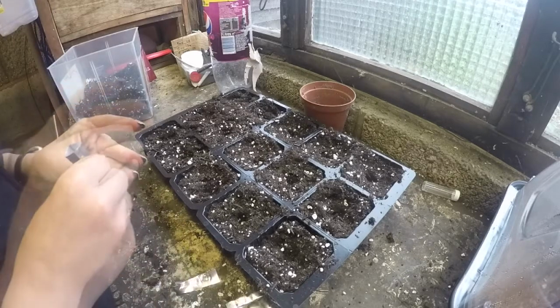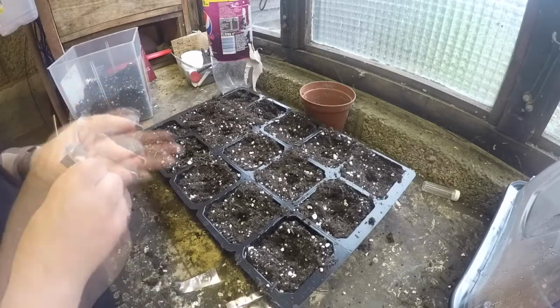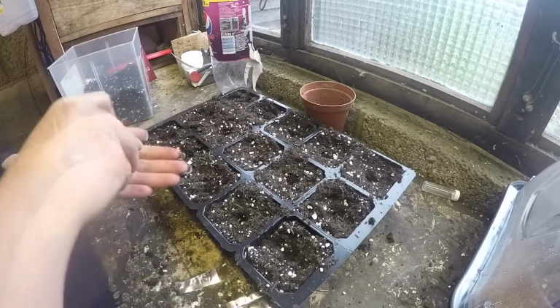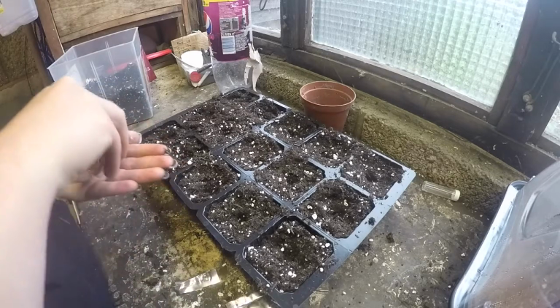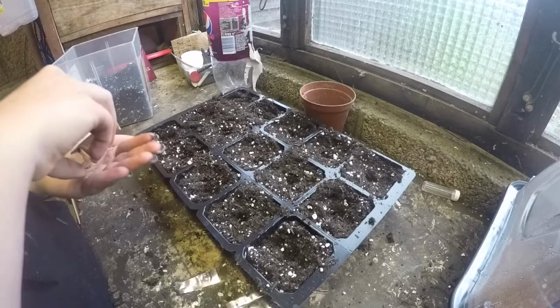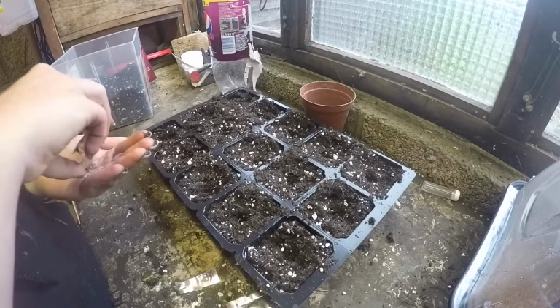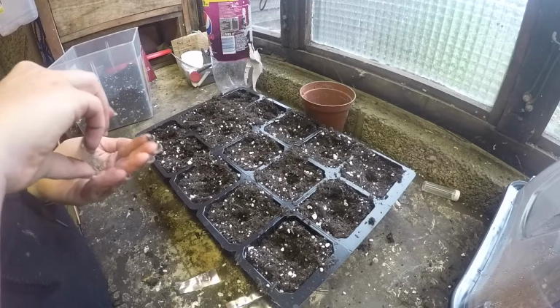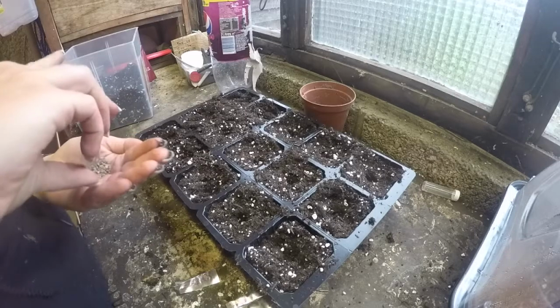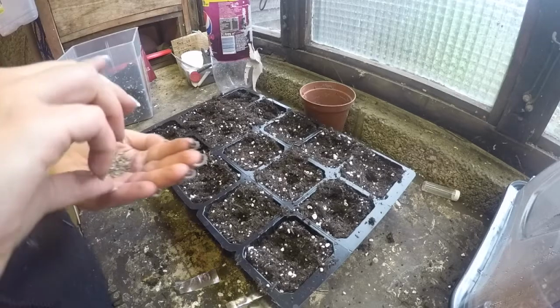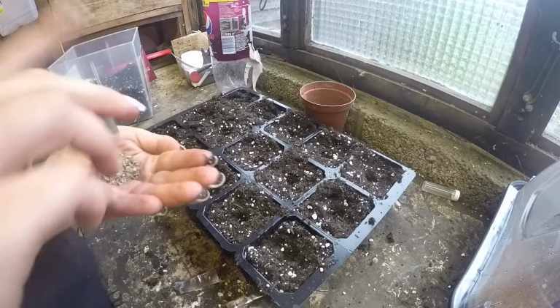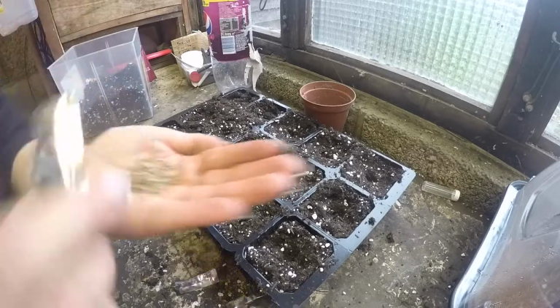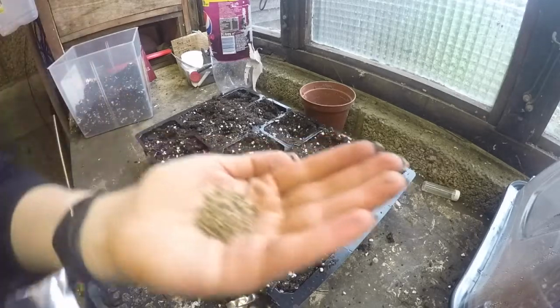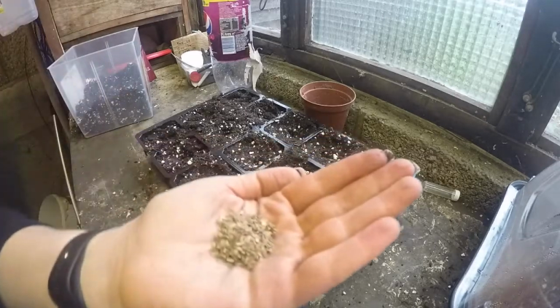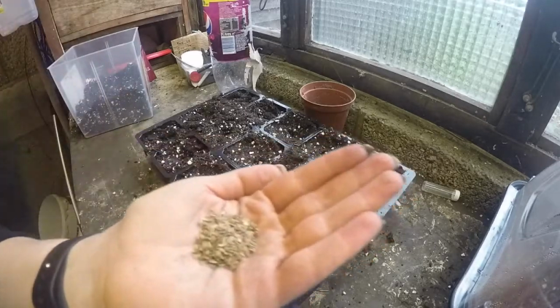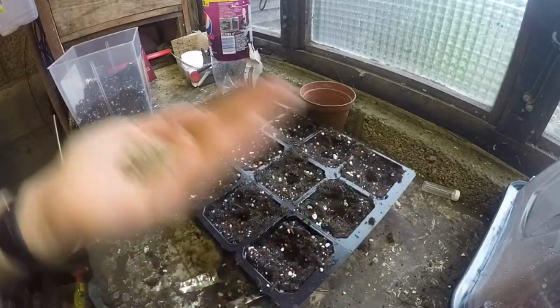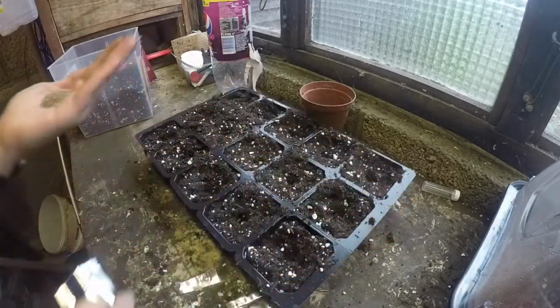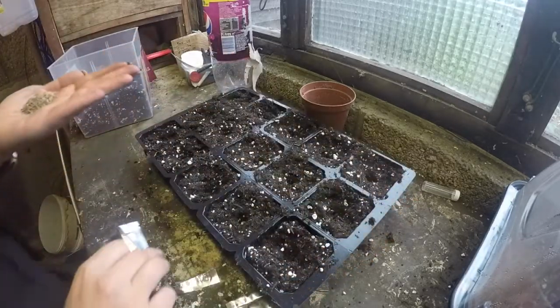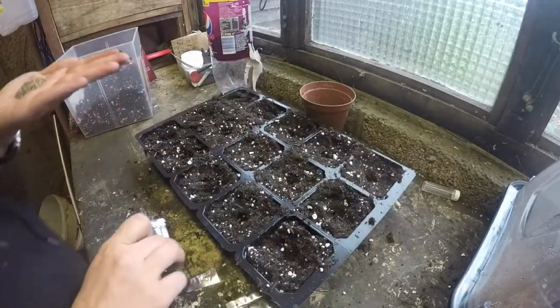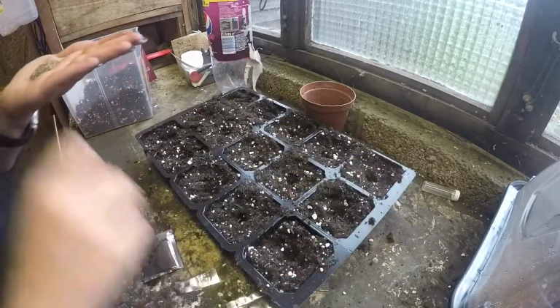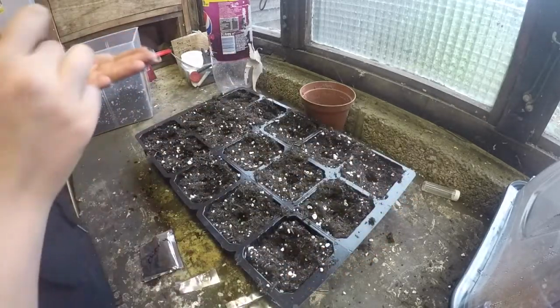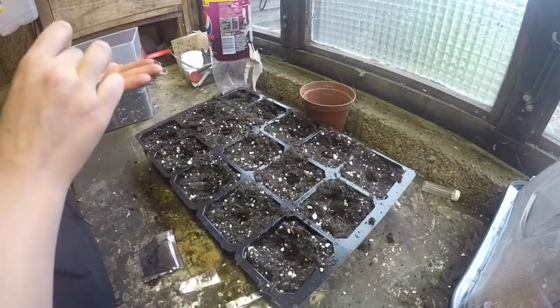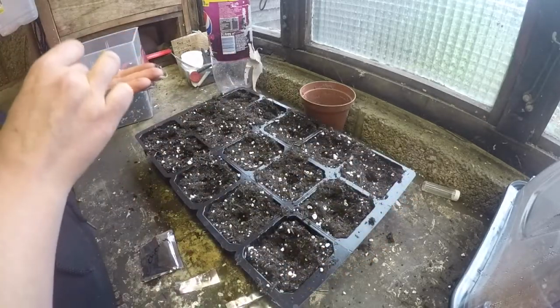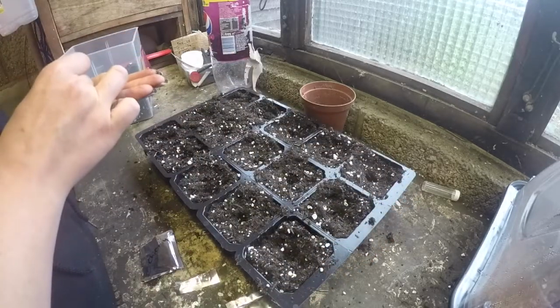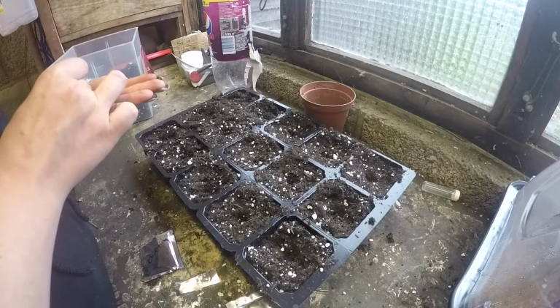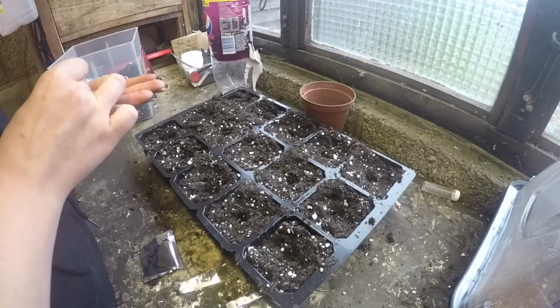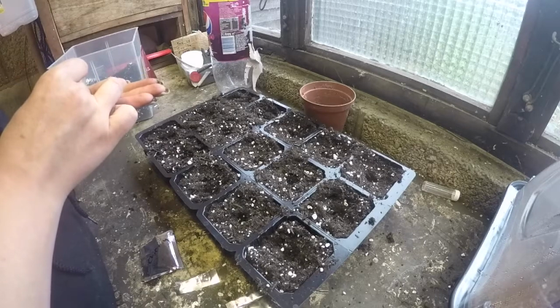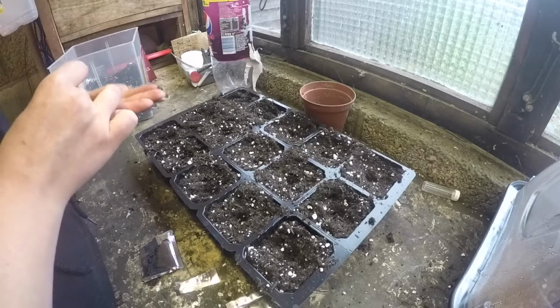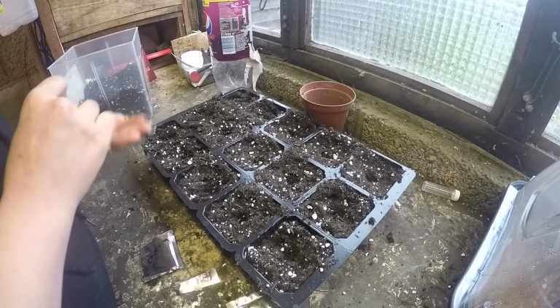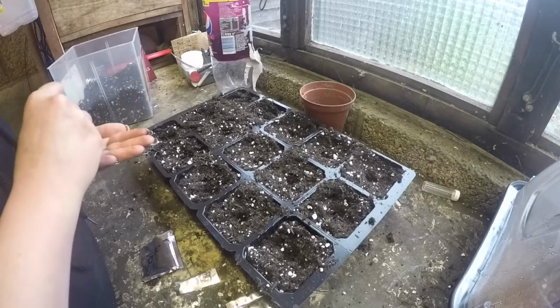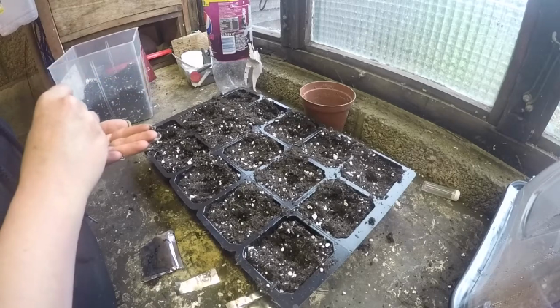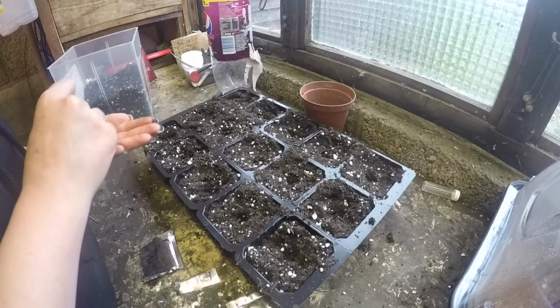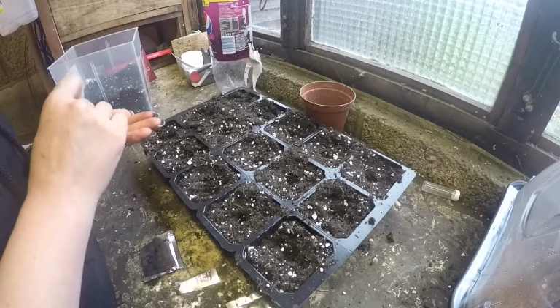So I have quite a few seeds here. They look amazing. They kind of look a little bit like carrot seeds.